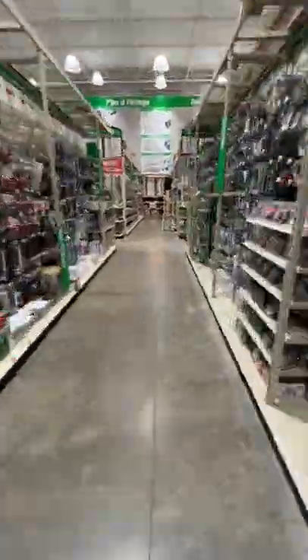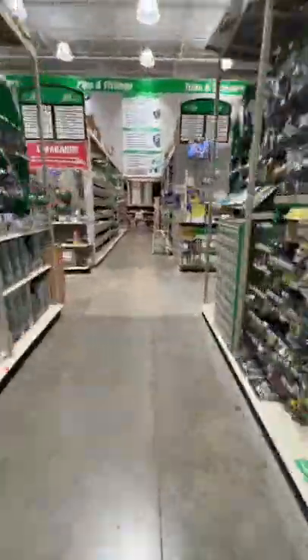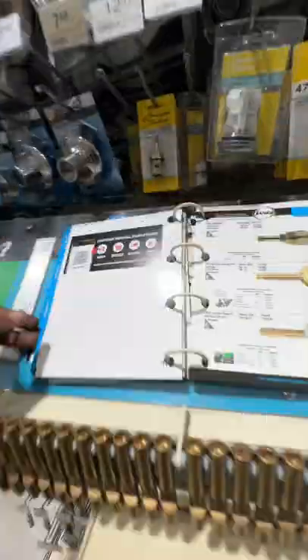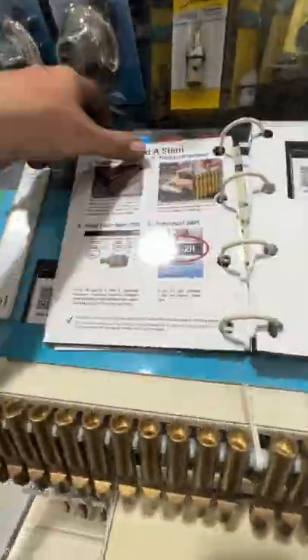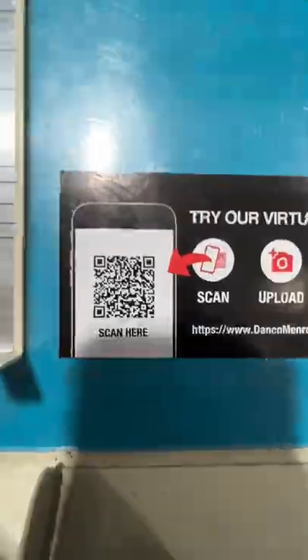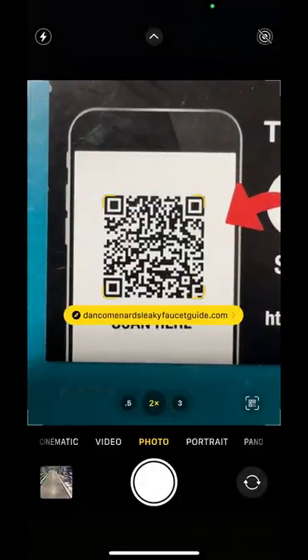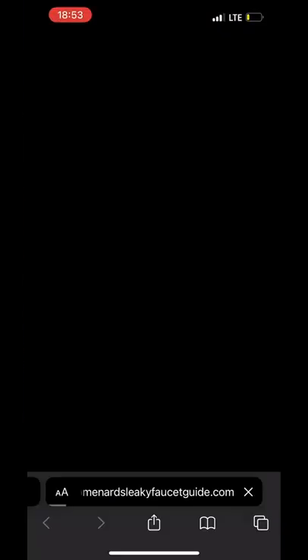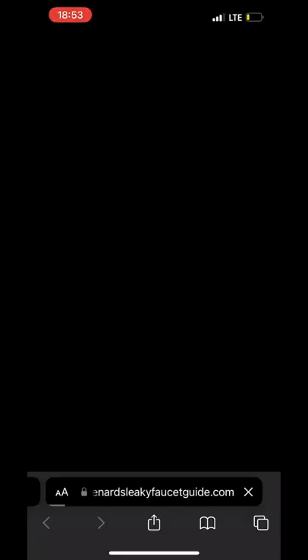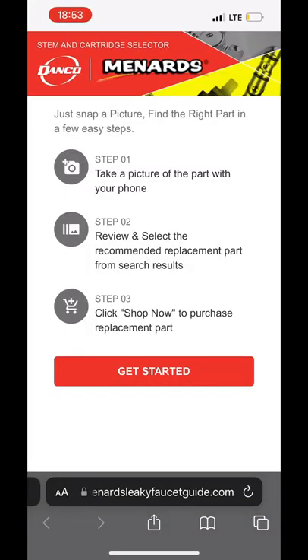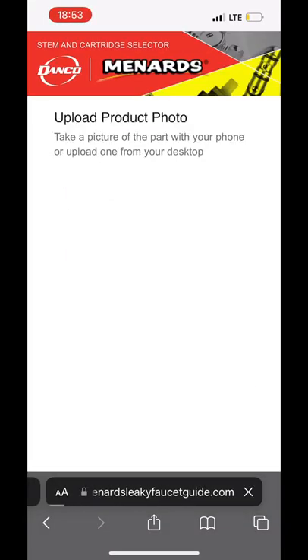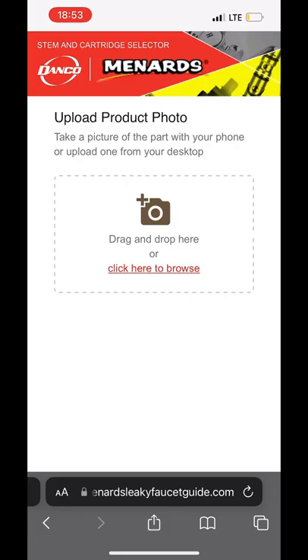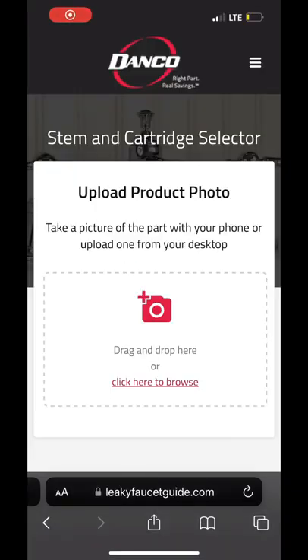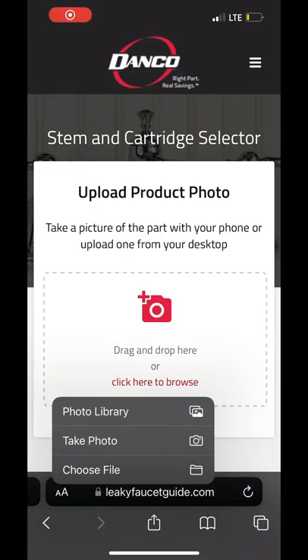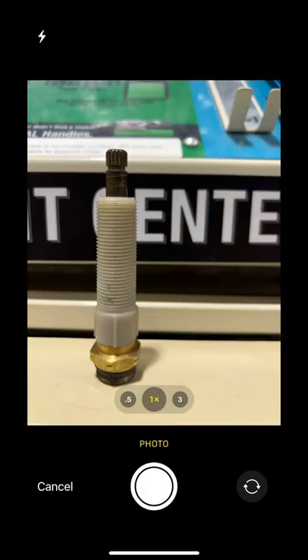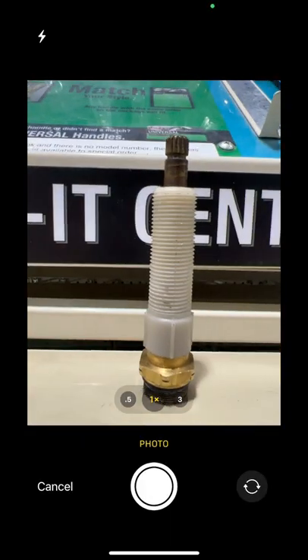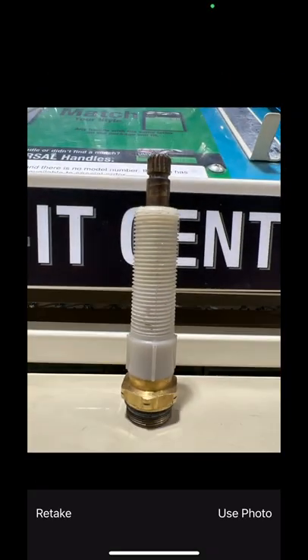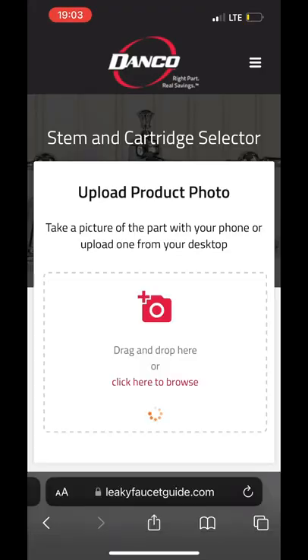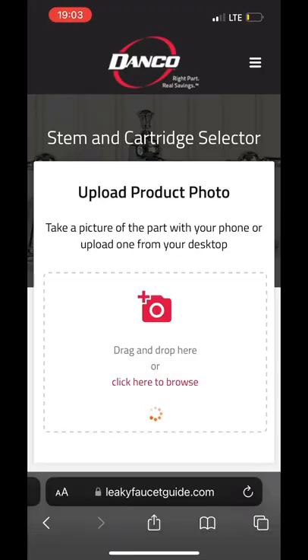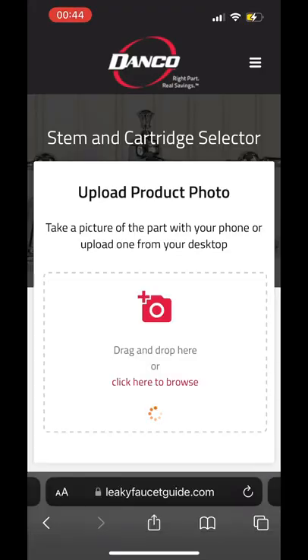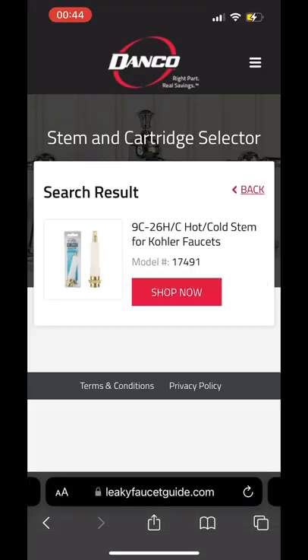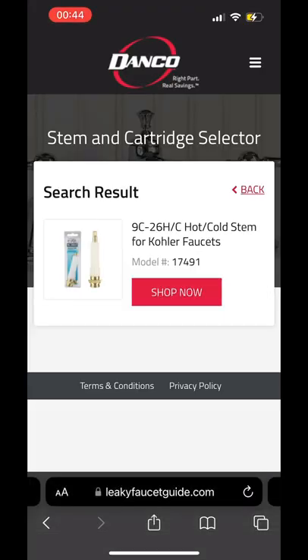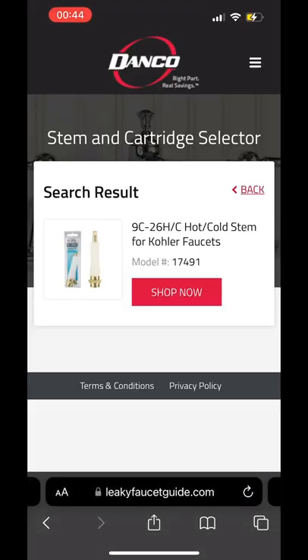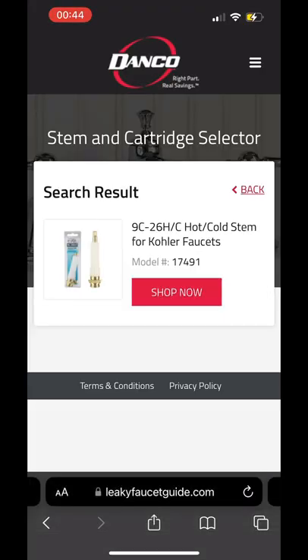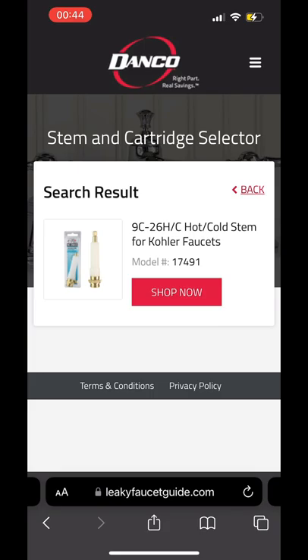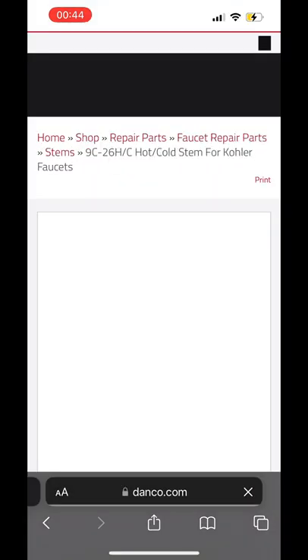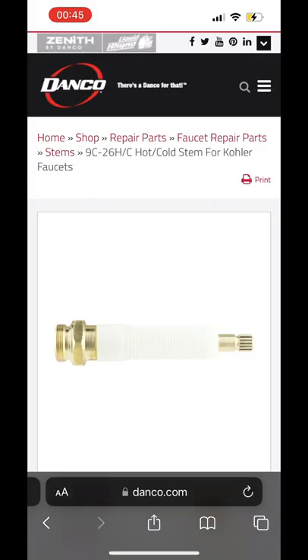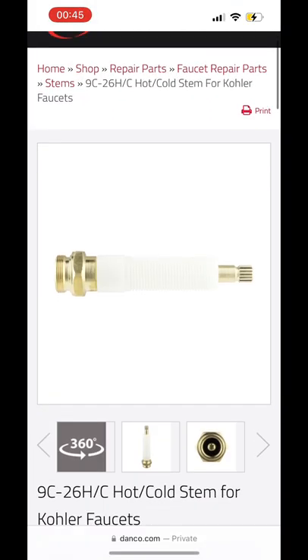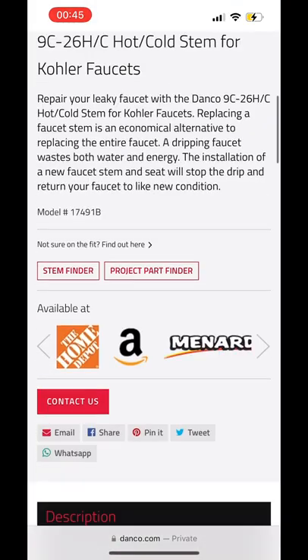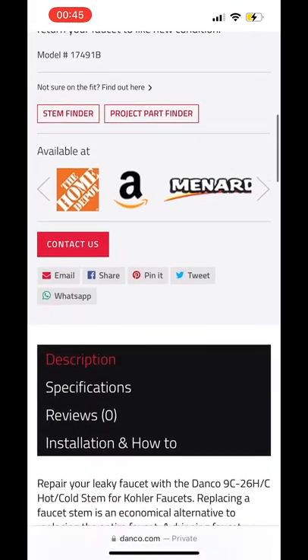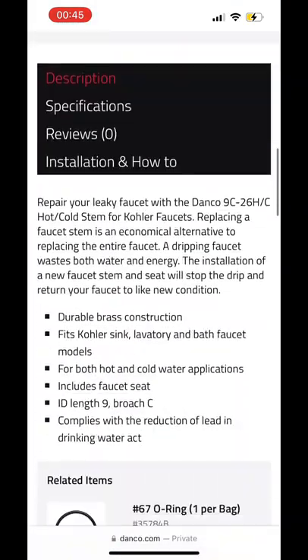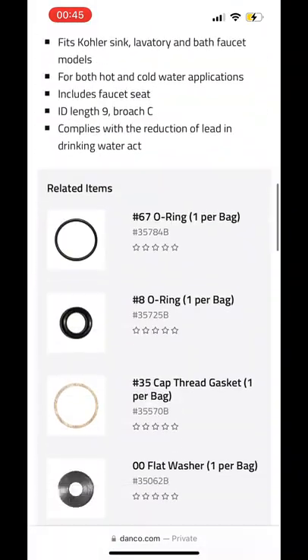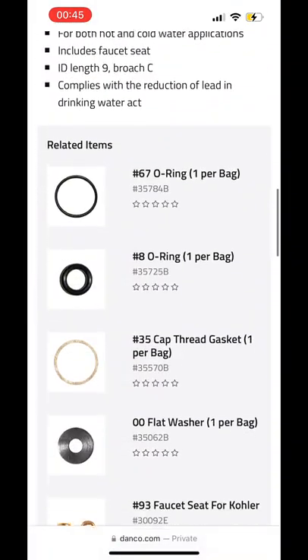We head back to the plumbing section and use this website to figure out what stem we've got. It's as easy as following the instructions — take a picture of it and it tells you what stem you've got. Not only will it give you the model number, but it'll tell you the basic parts you need to repair it.